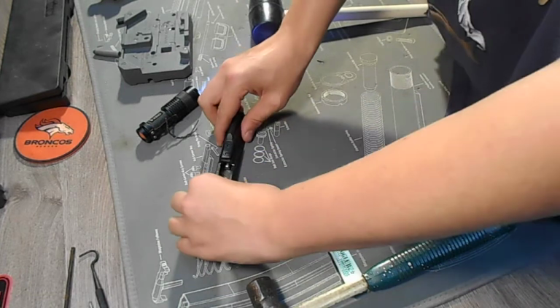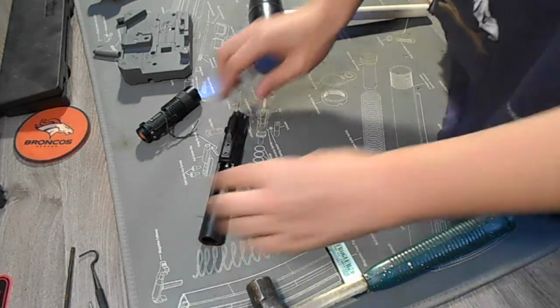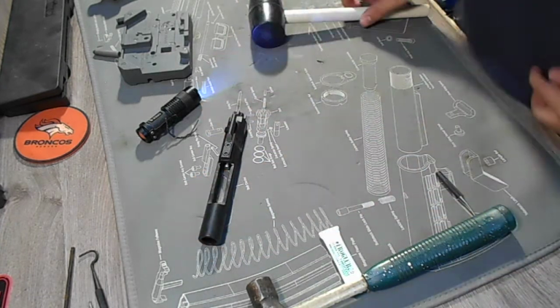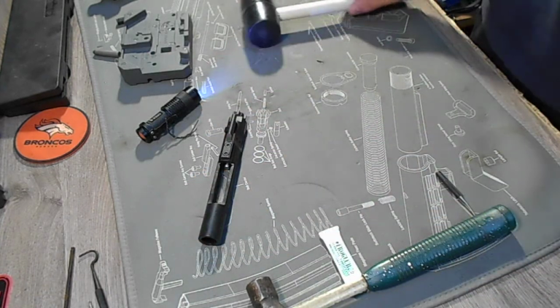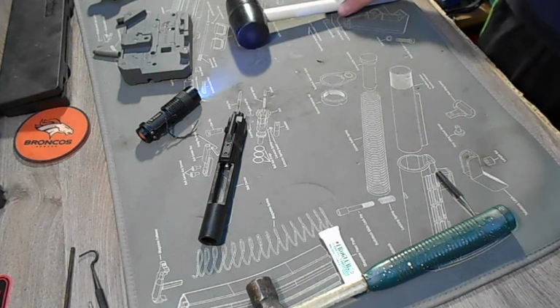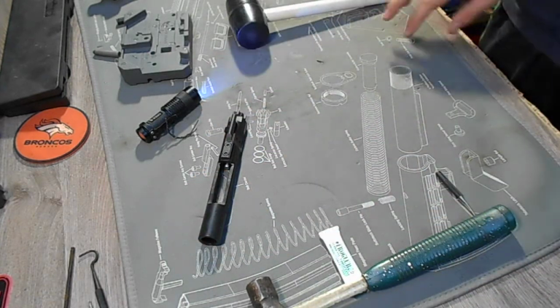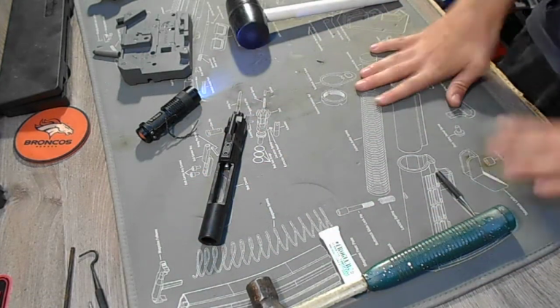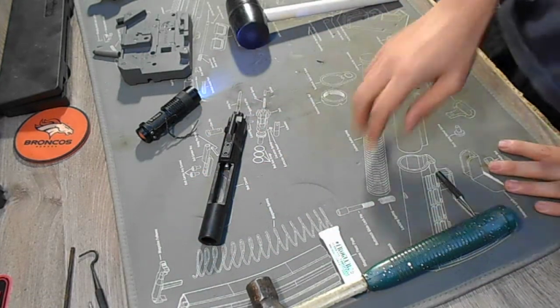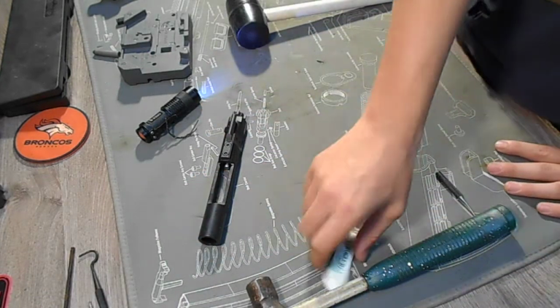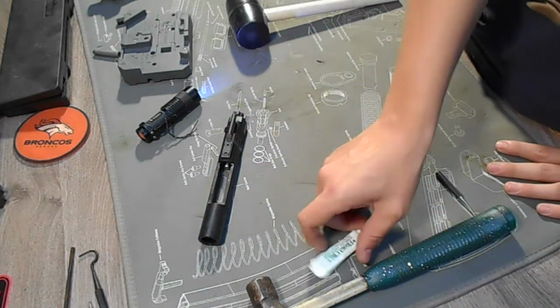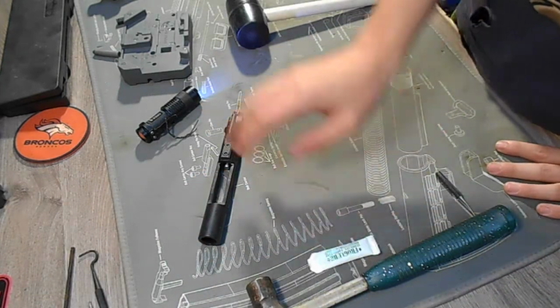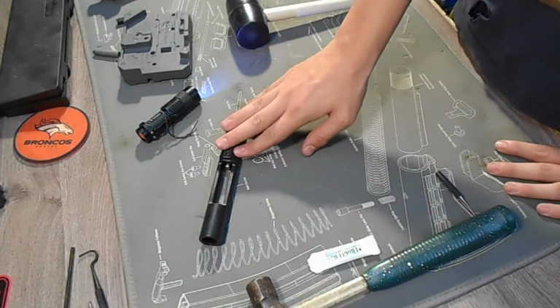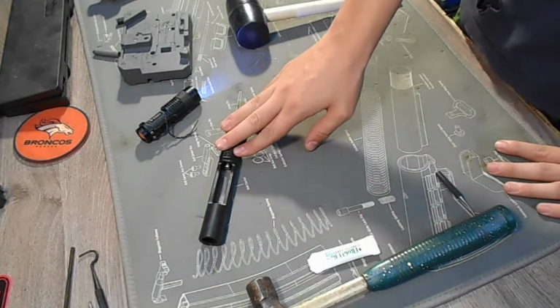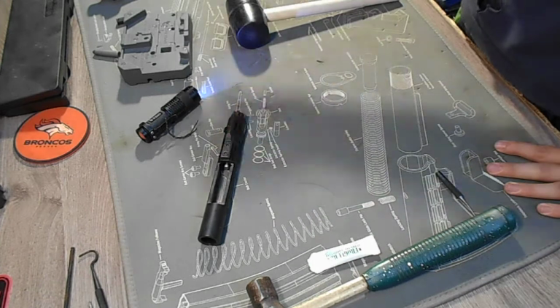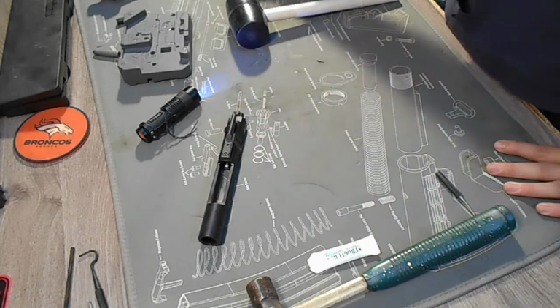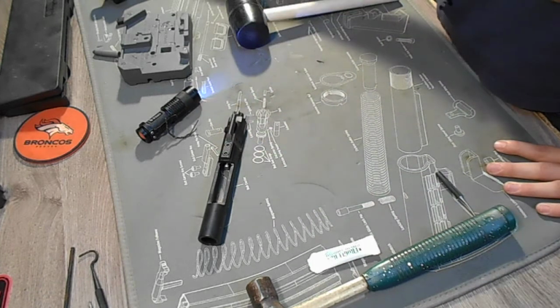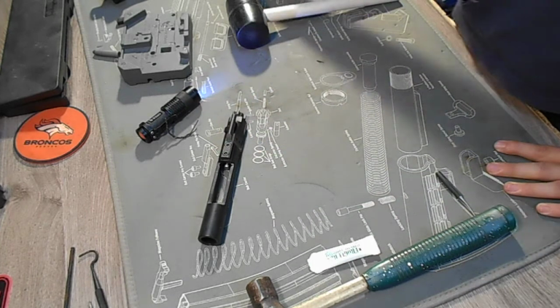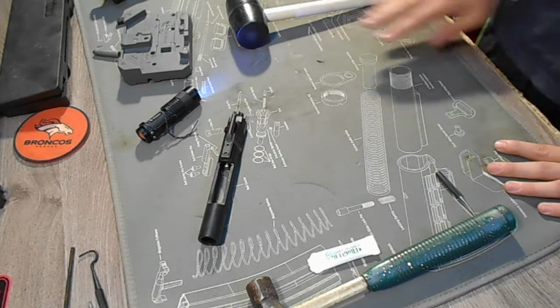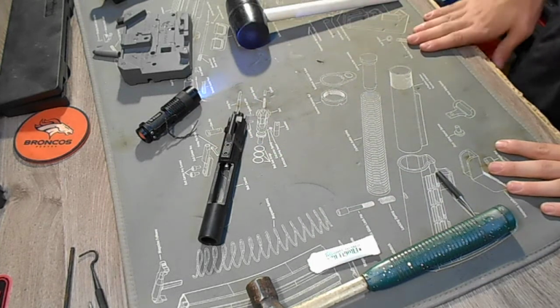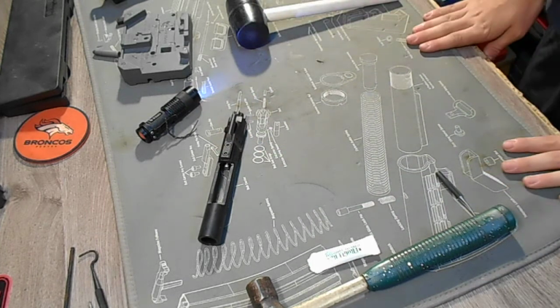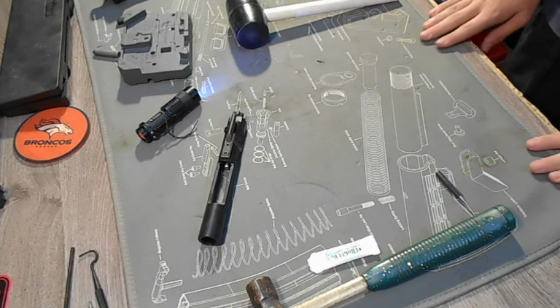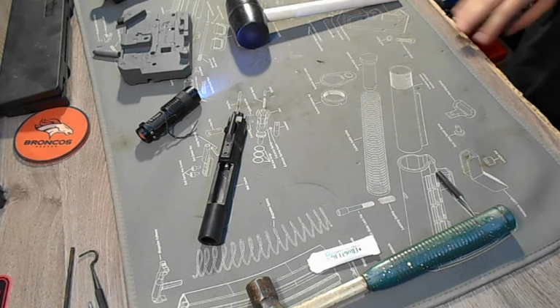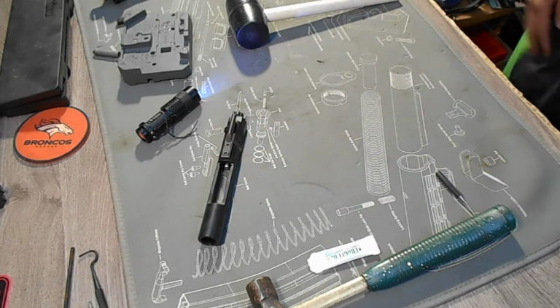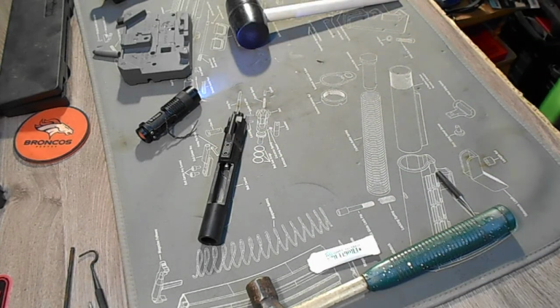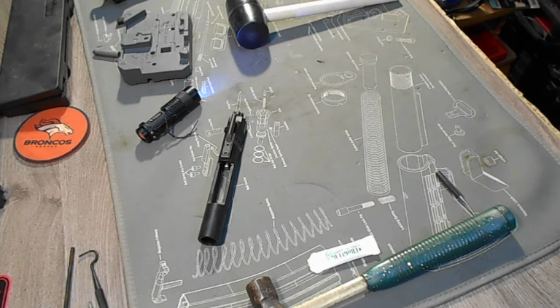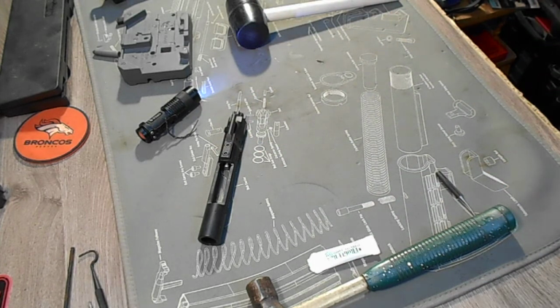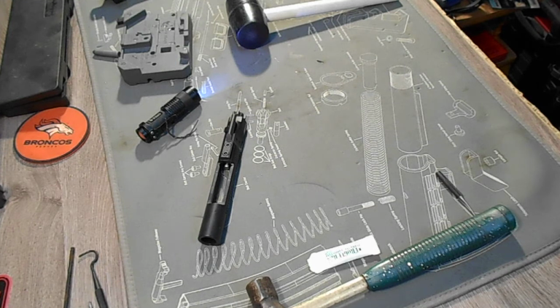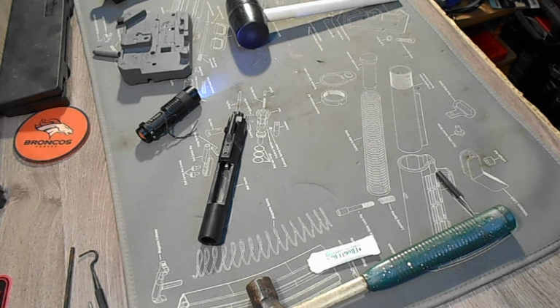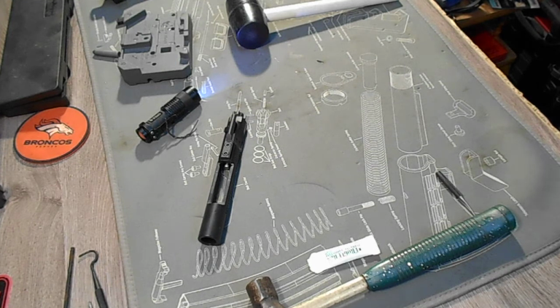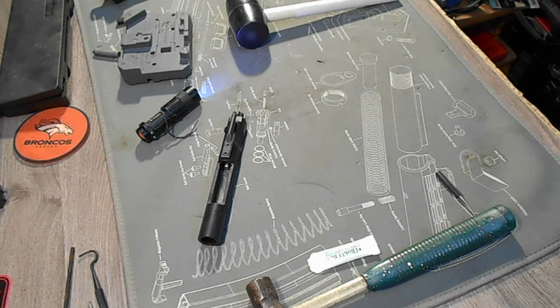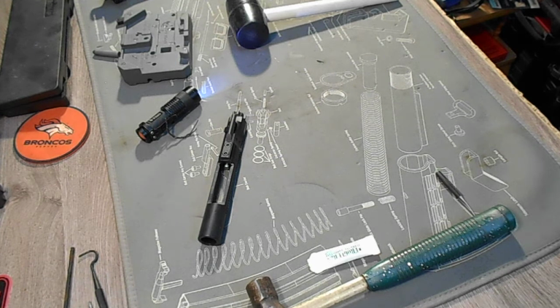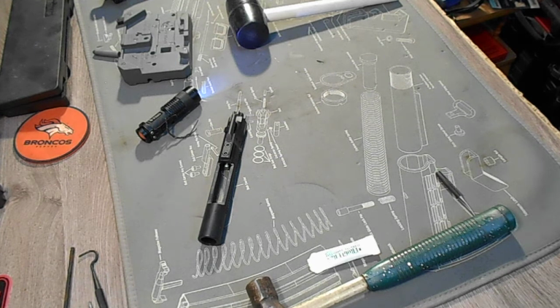And that's how we check our bolt. That's how we put together our bolt carrier group and check head spacing. Thank you for joining us on part 8 of our video series, Kid Builds an AR-15.